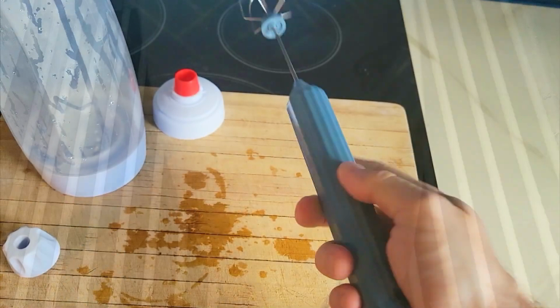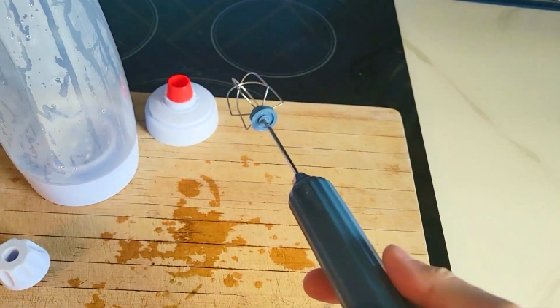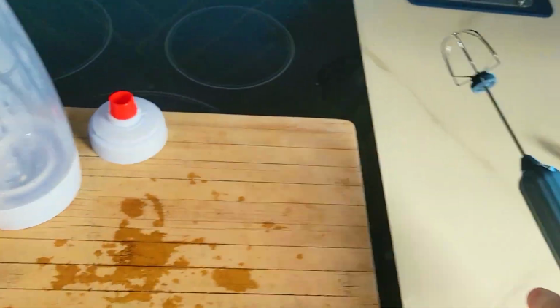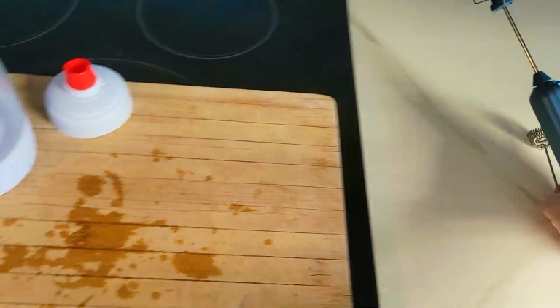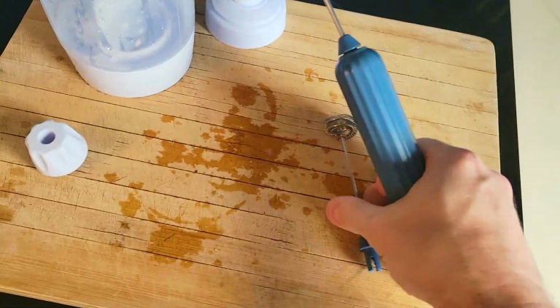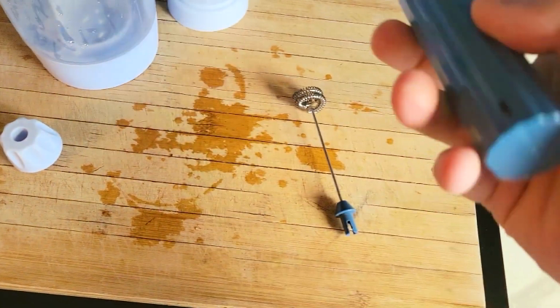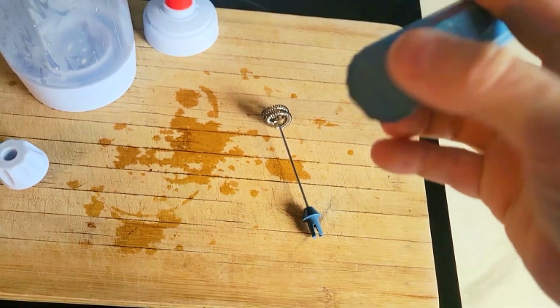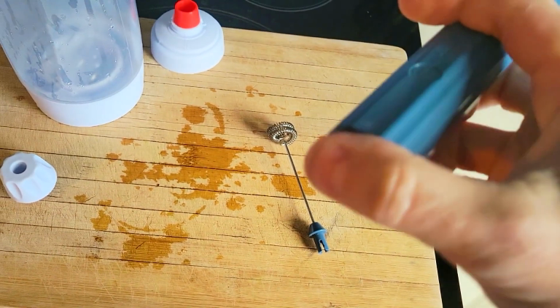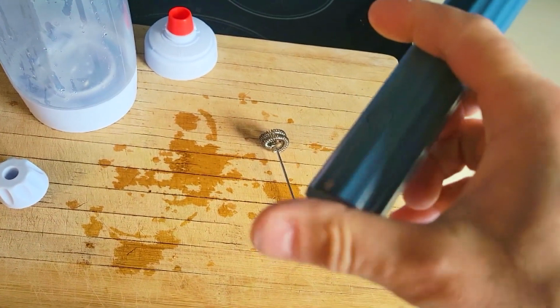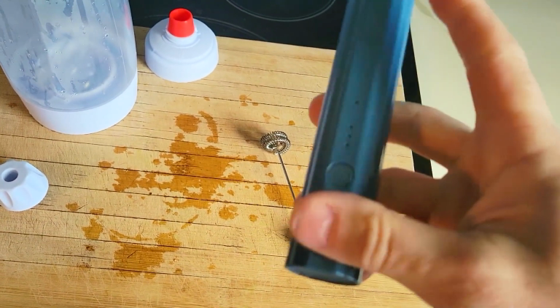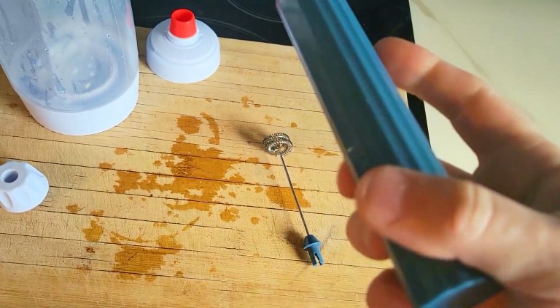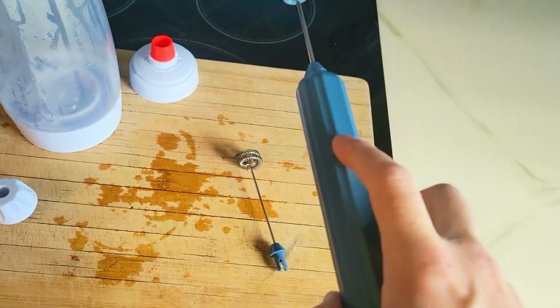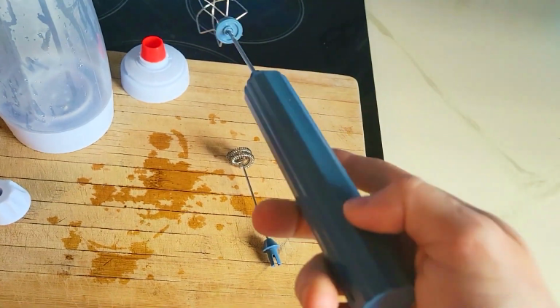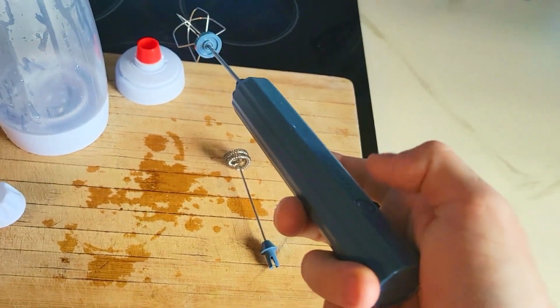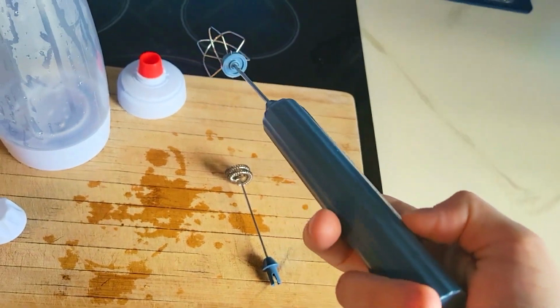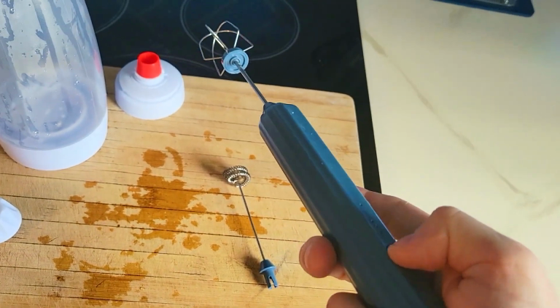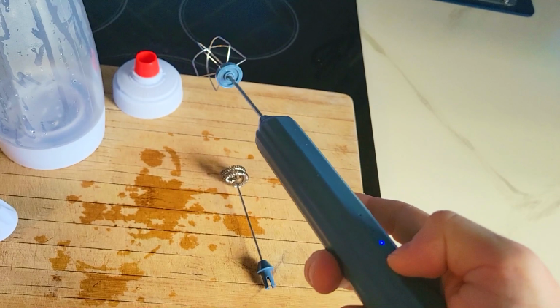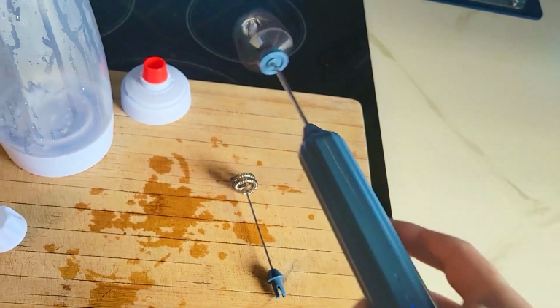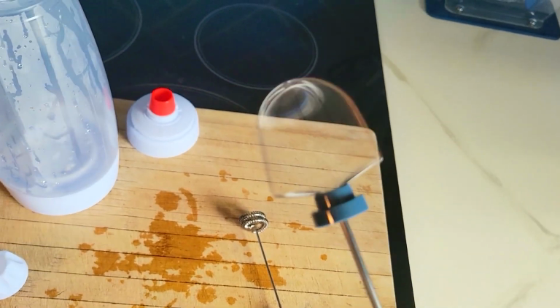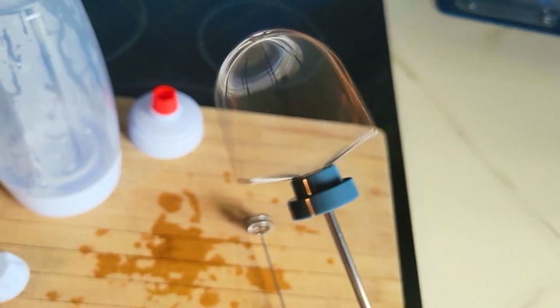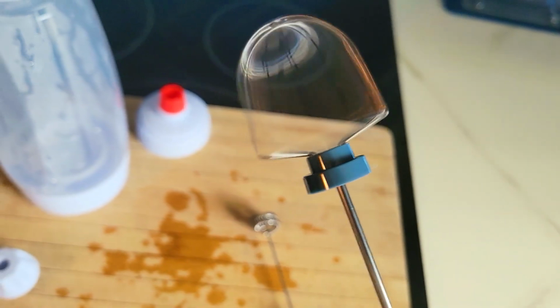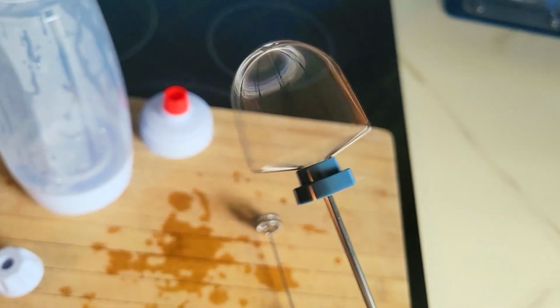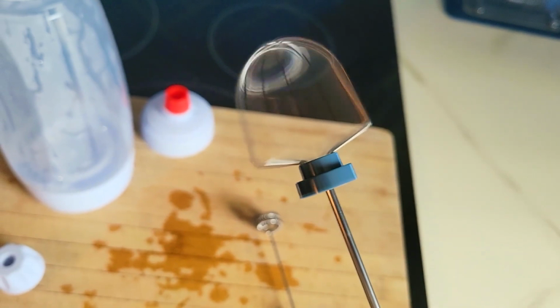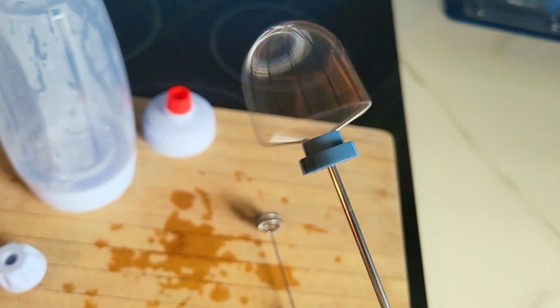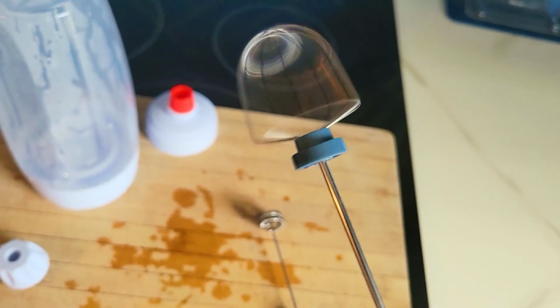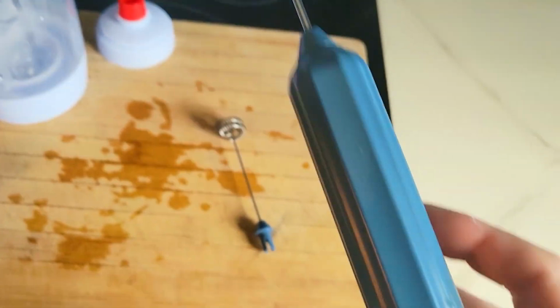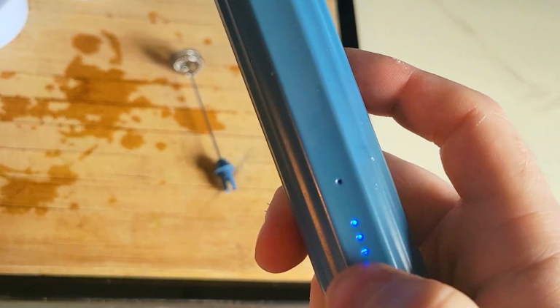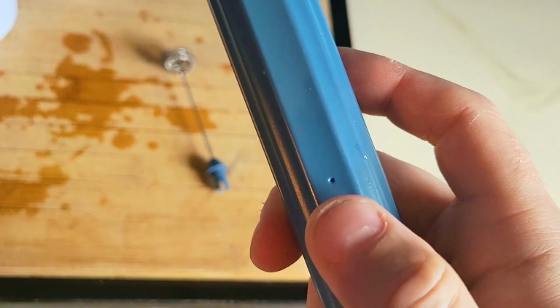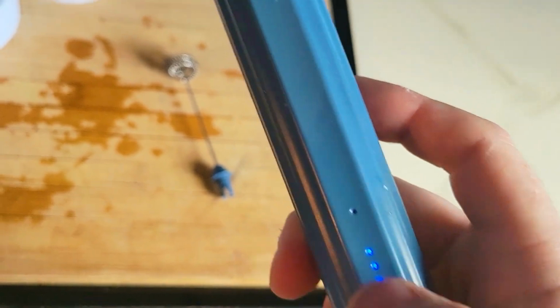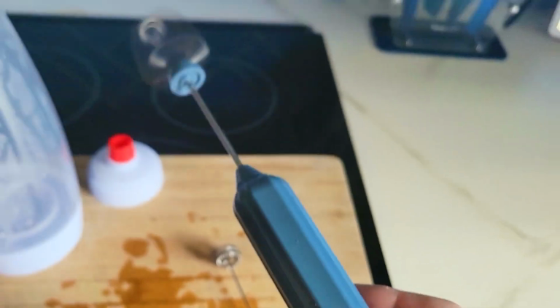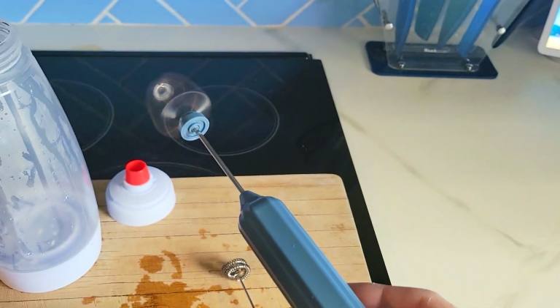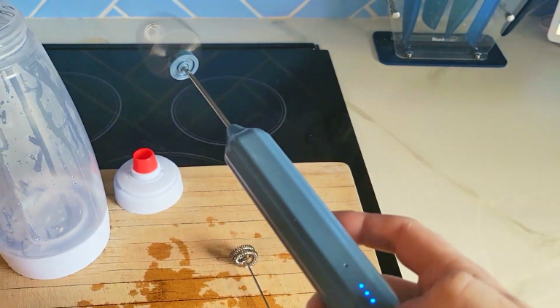This is a multi-functional mixer tool. It comes with two attachments and a charging port. I picked one in blue but it comes in red, silver, and black. All it does is spin around in three different modes — one, two, three — and it's fast.